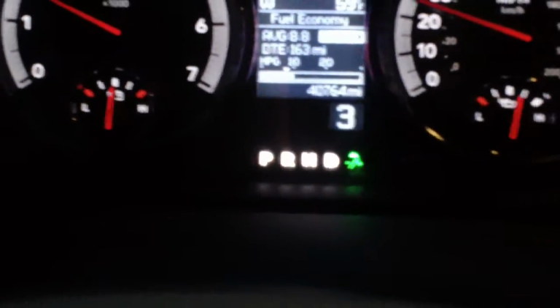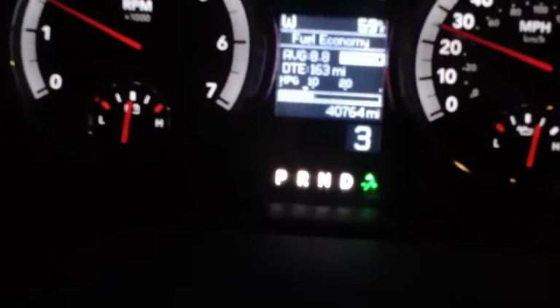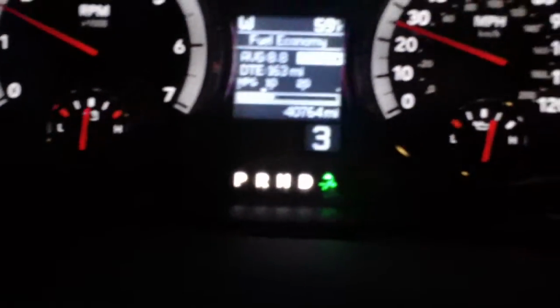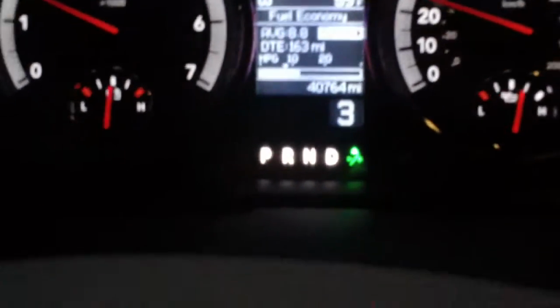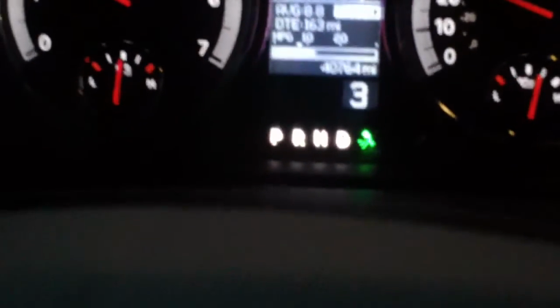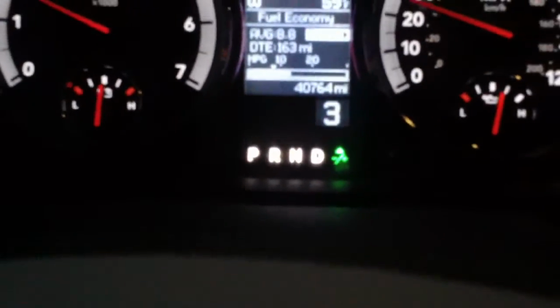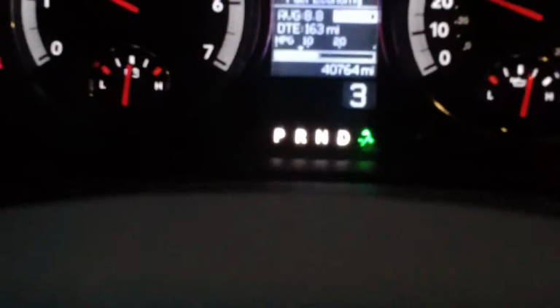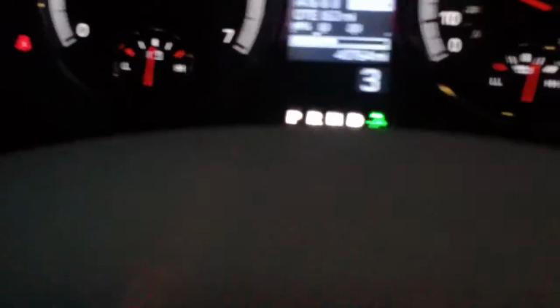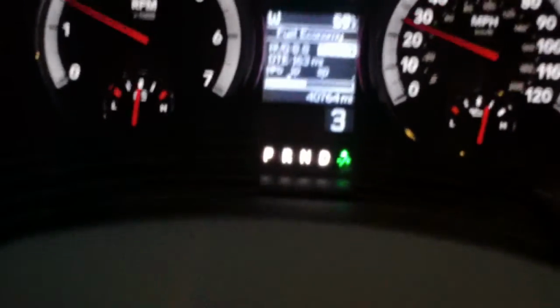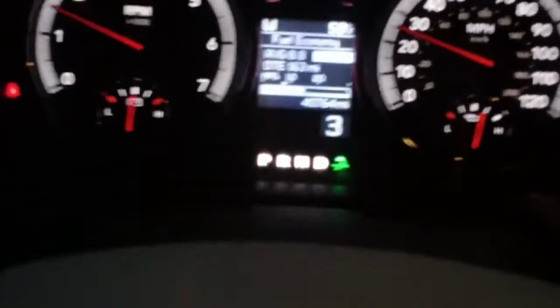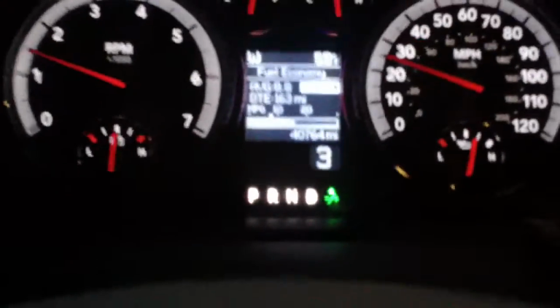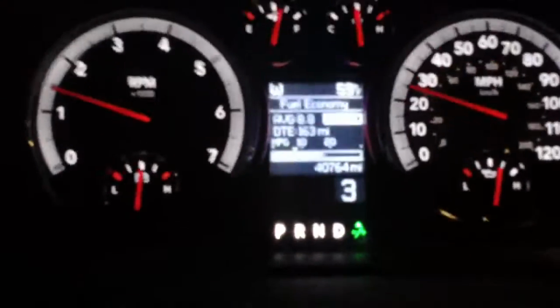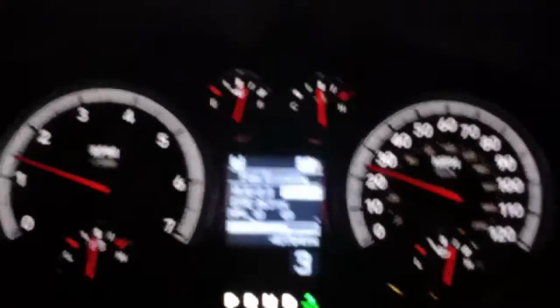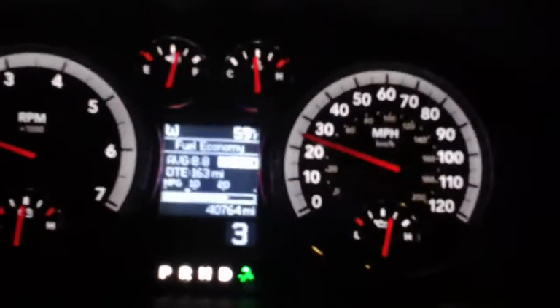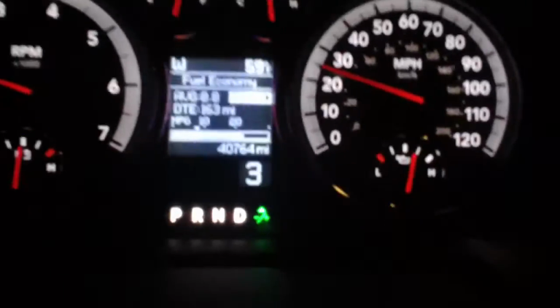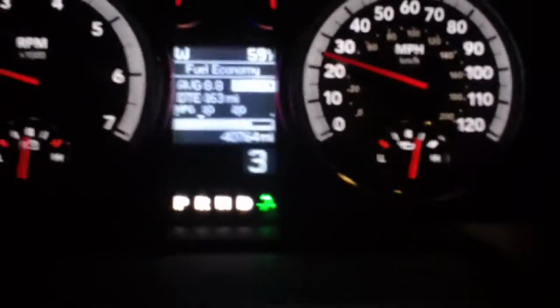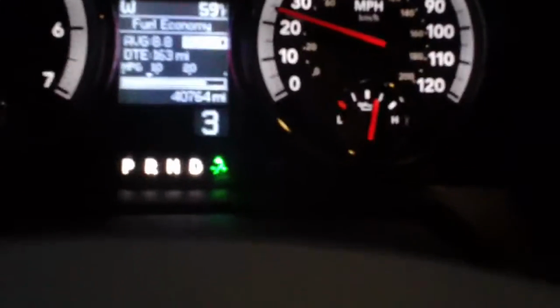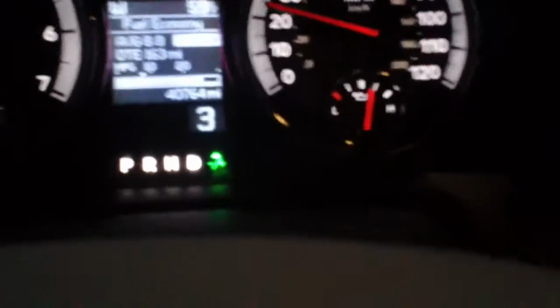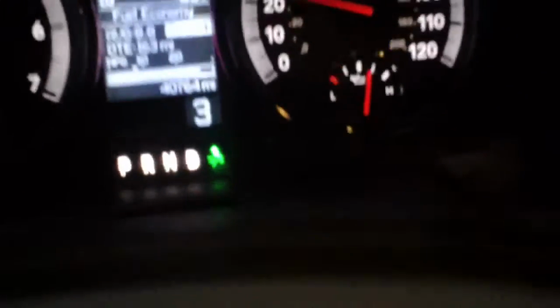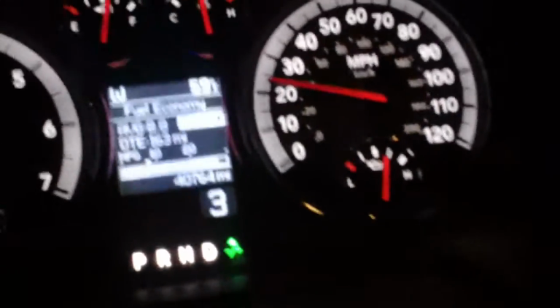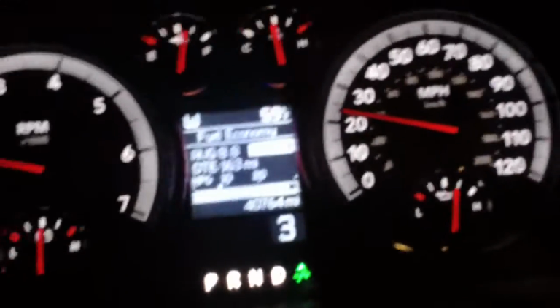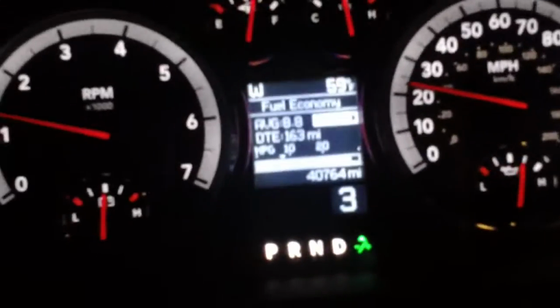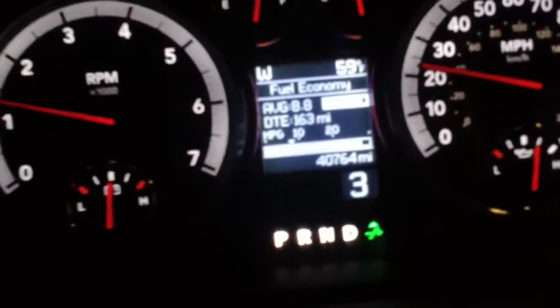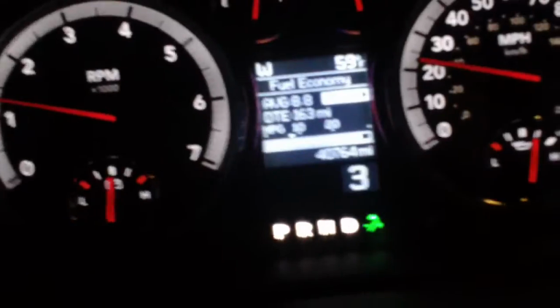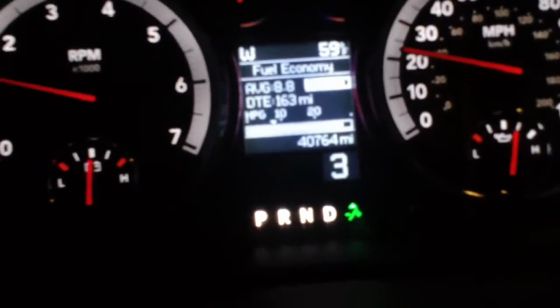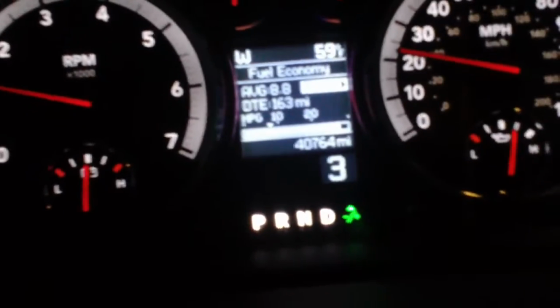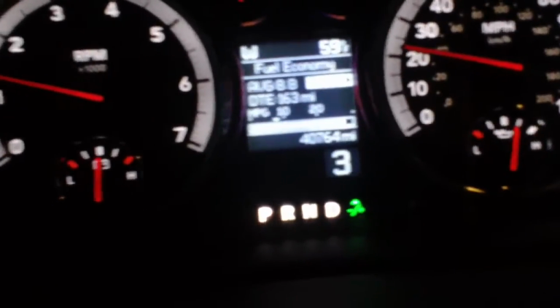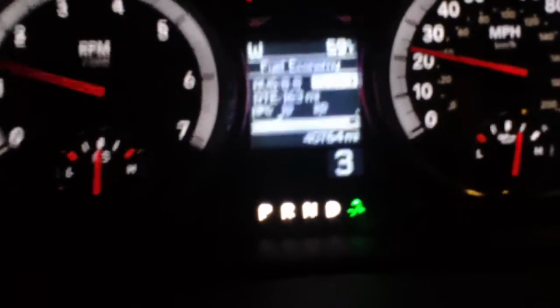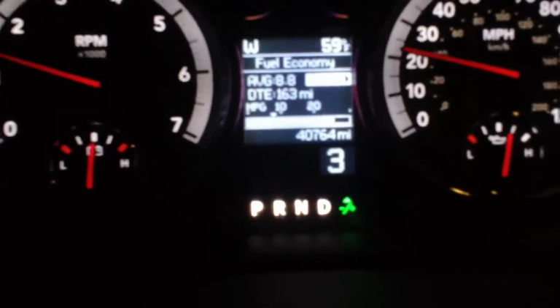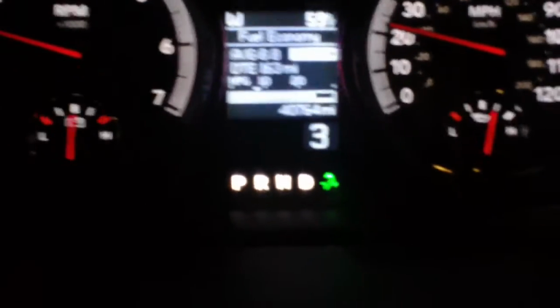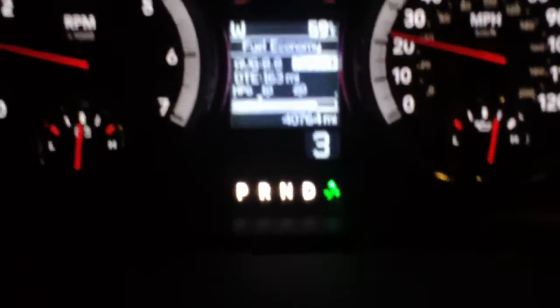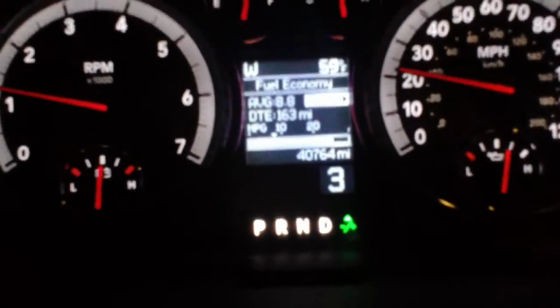And then to downshift, it's kind of a neat feature. If you're towing, you can use that, or if you're going down a long hill and want to save your brakes, you can shift this by yourself.